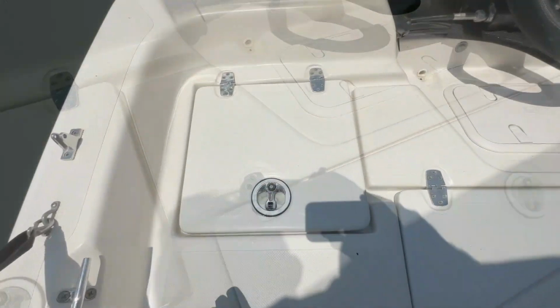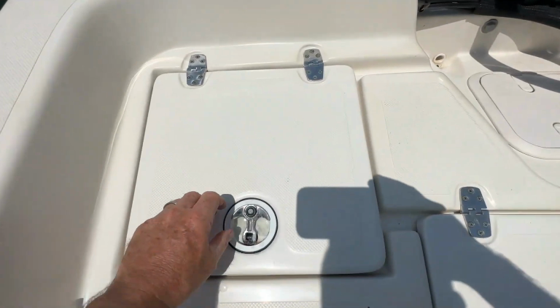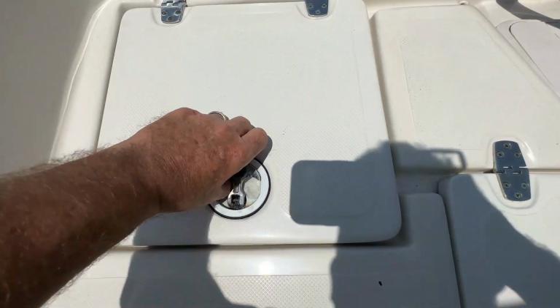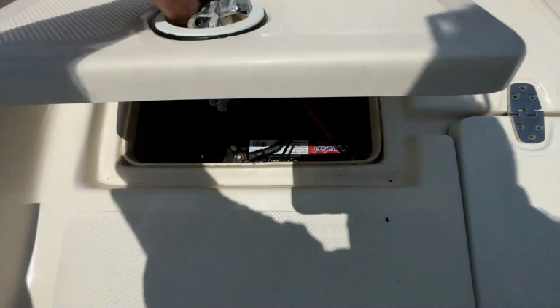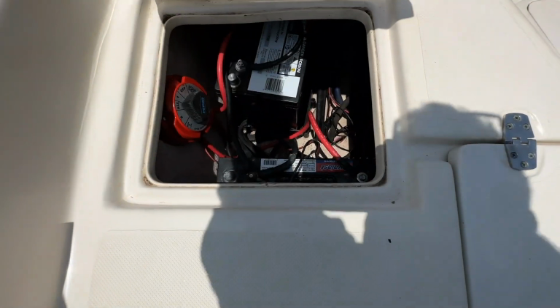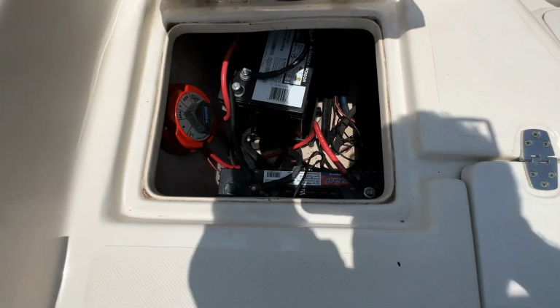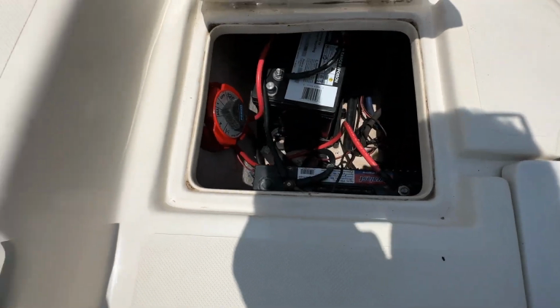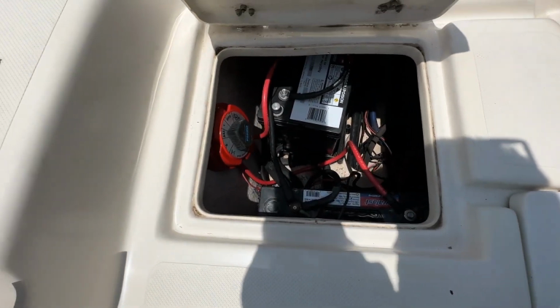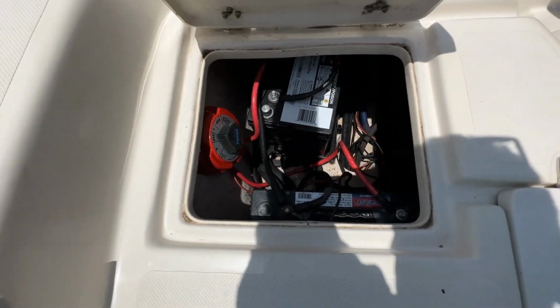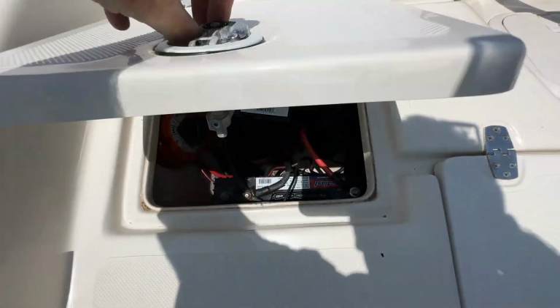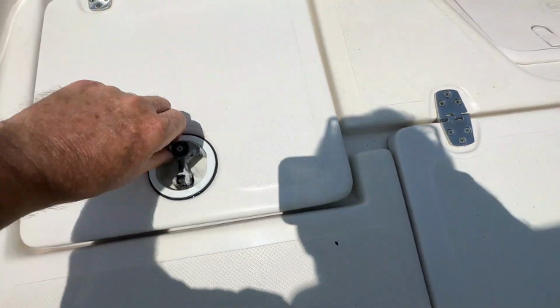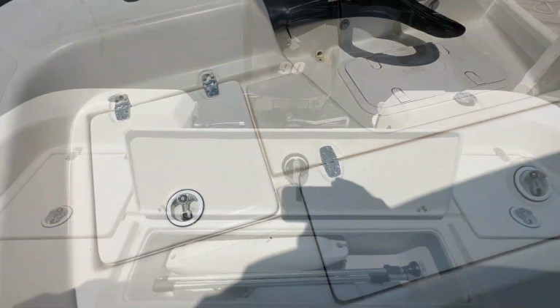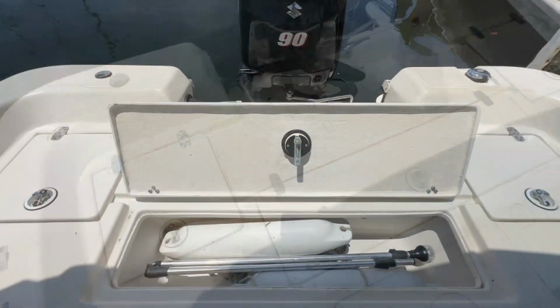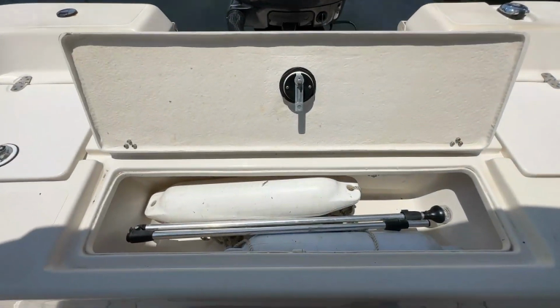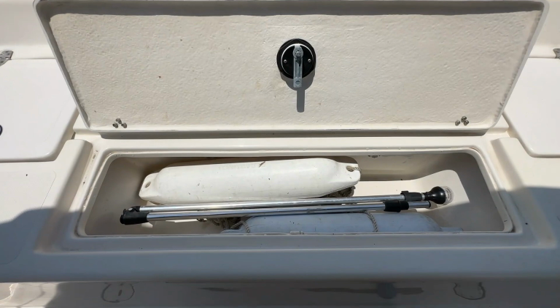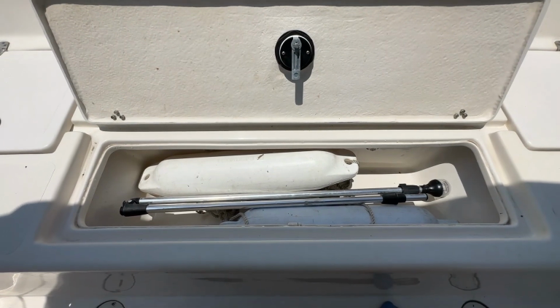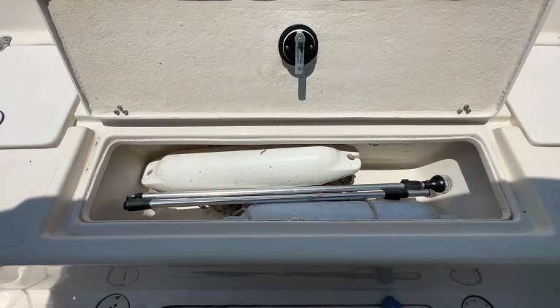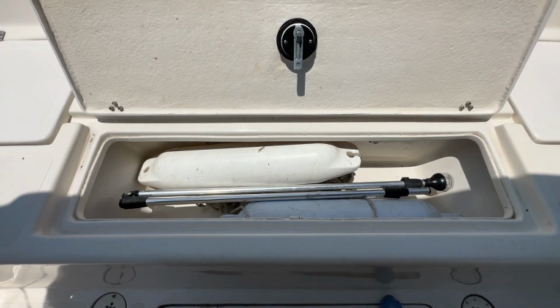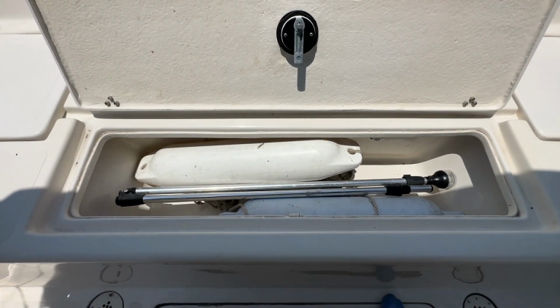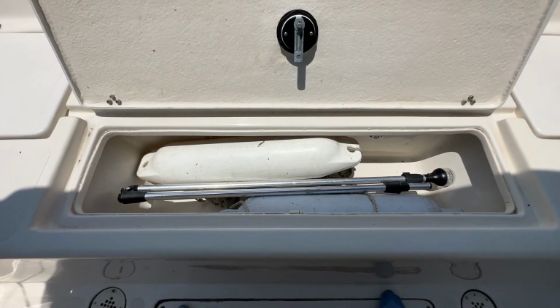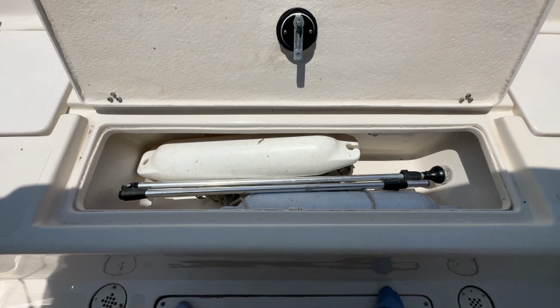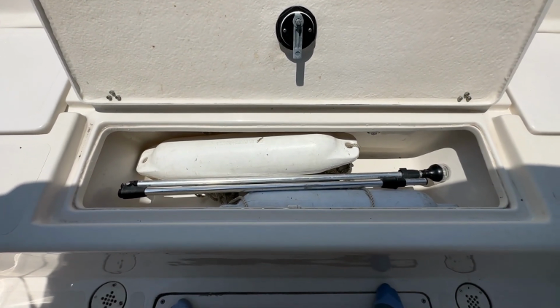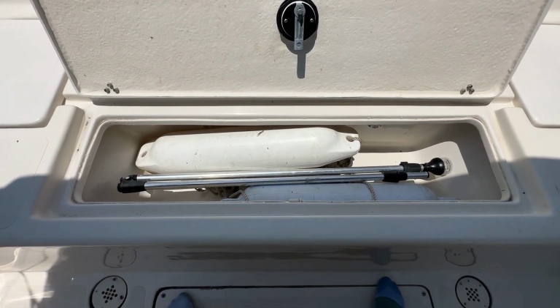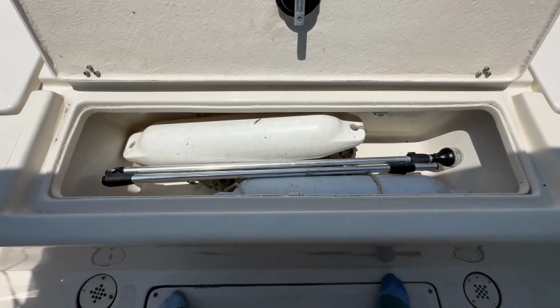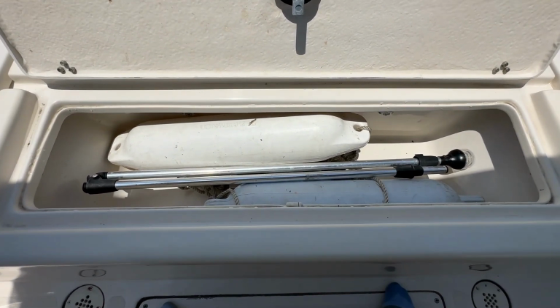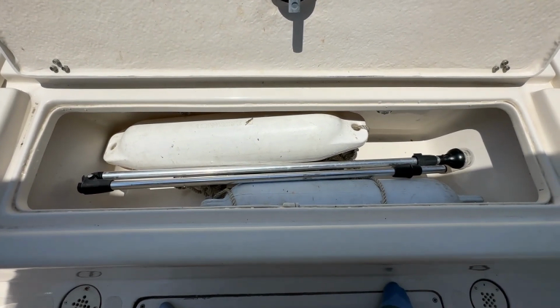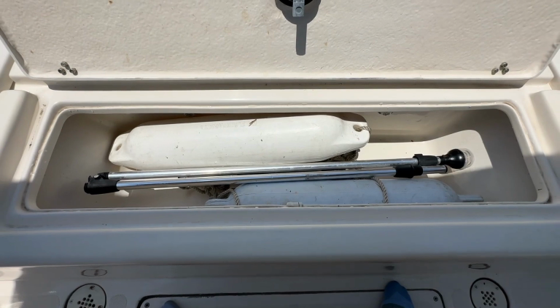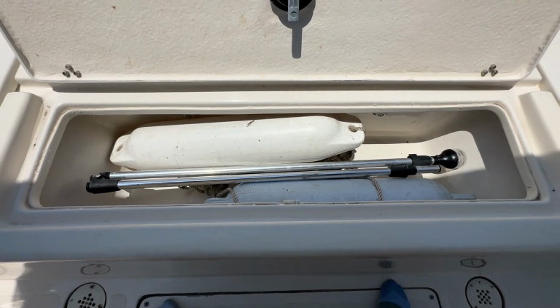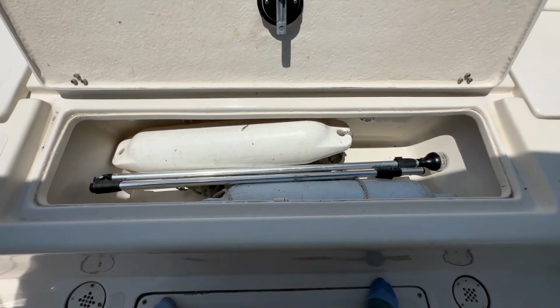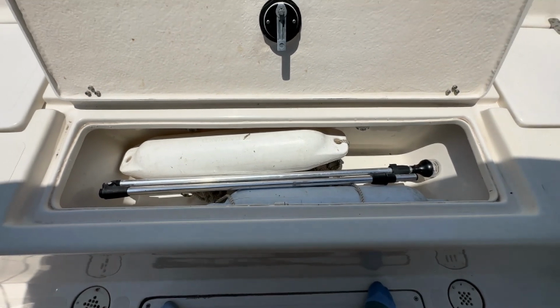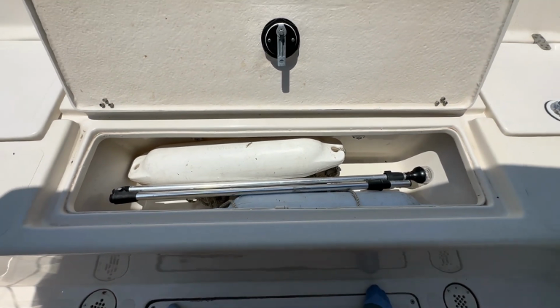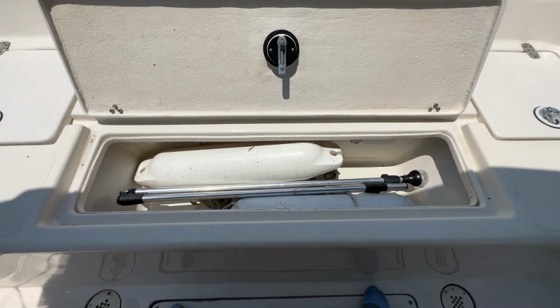Moving over here and opening up, you're going to see your batteries plus your battery switch. Coming down to the center compartment, you can see it's a very large compartment — great fish box slash storage. The owner keeps his fenders in here, and you'll see your anchor light in there as well.